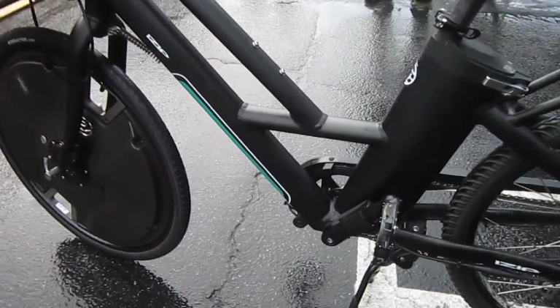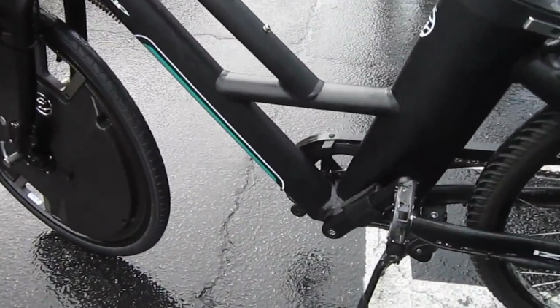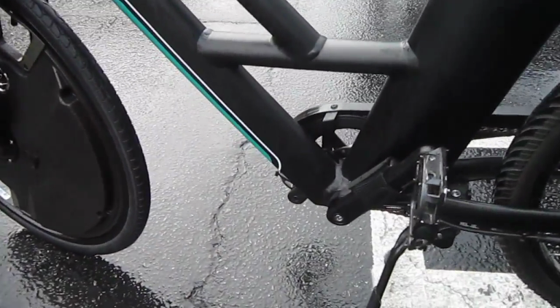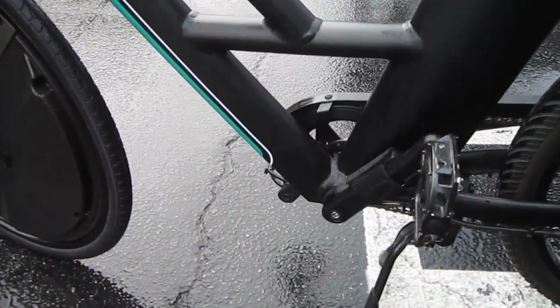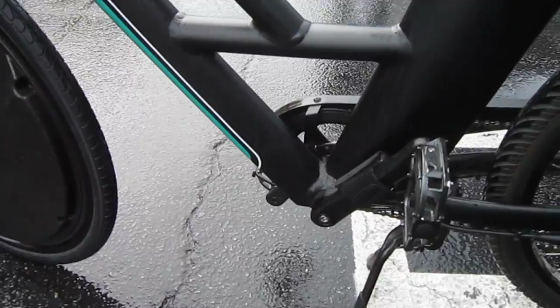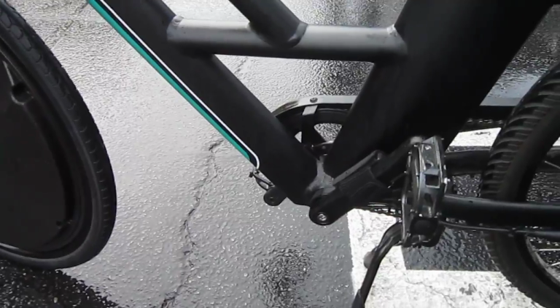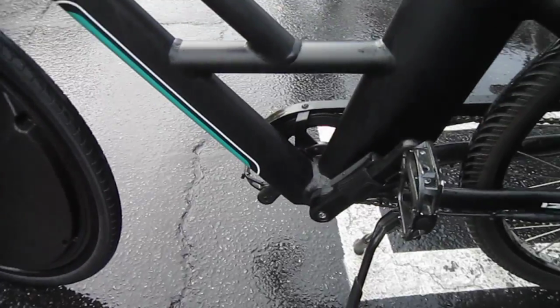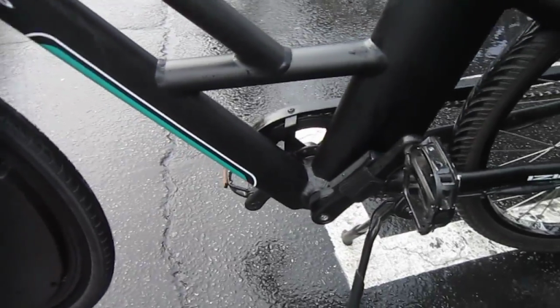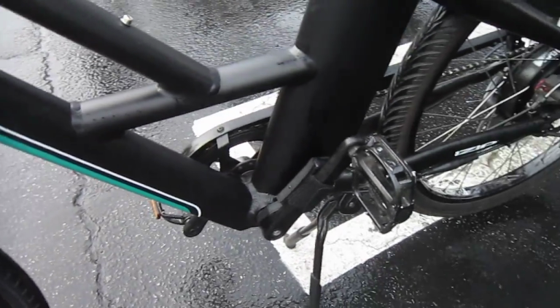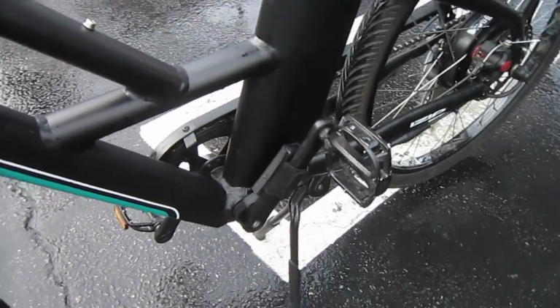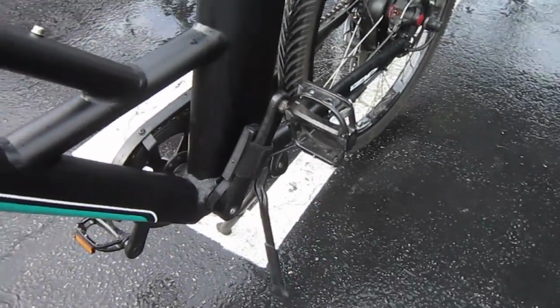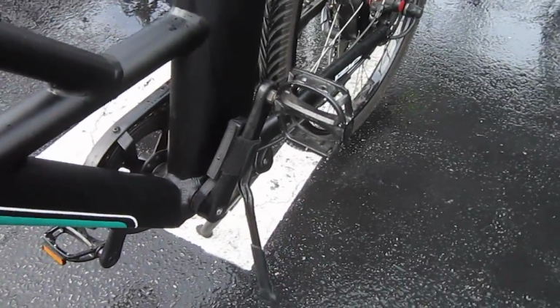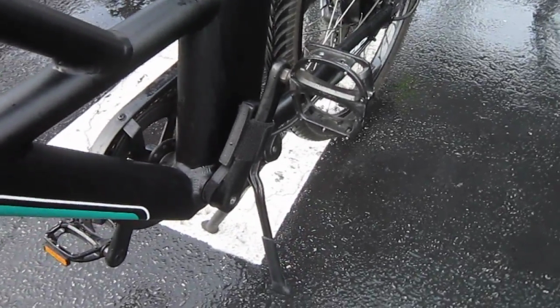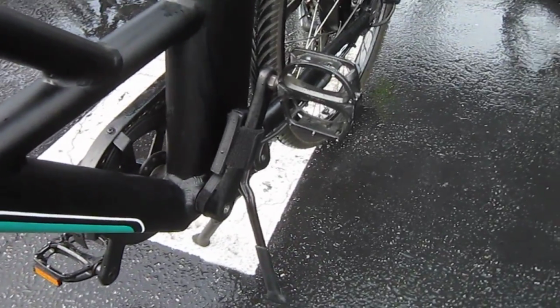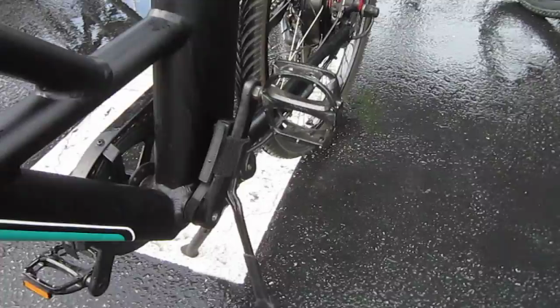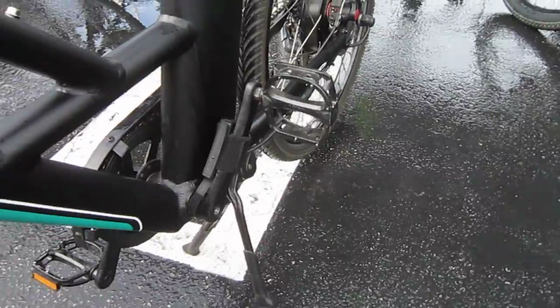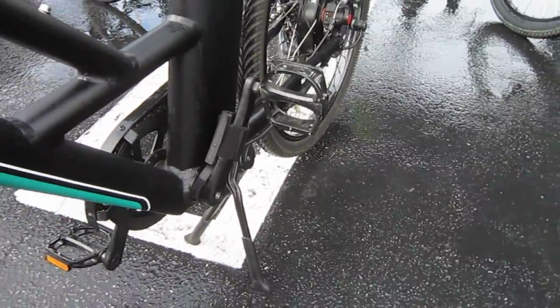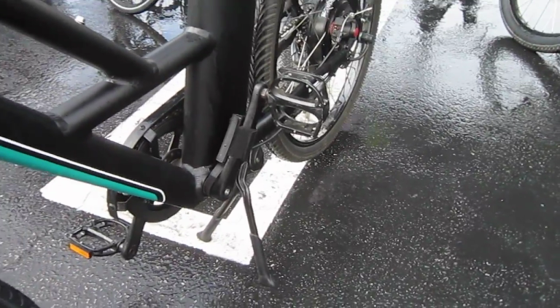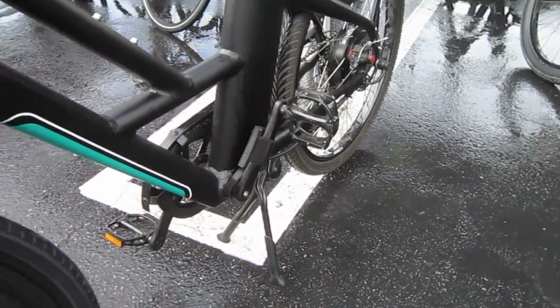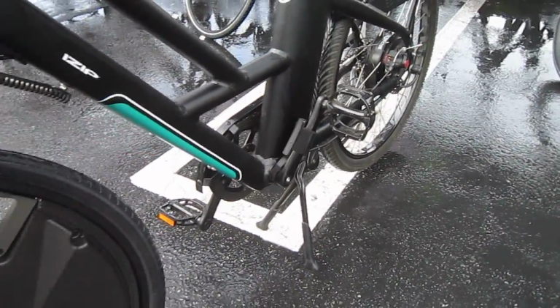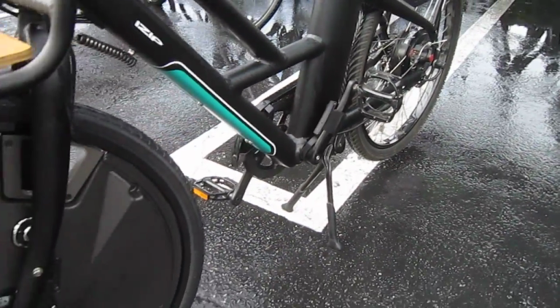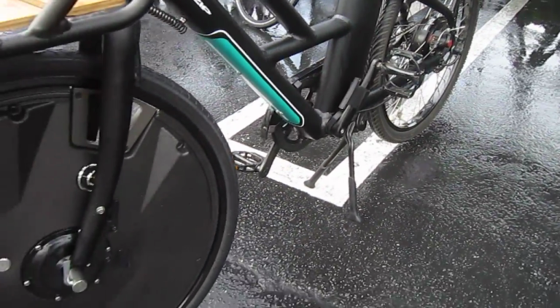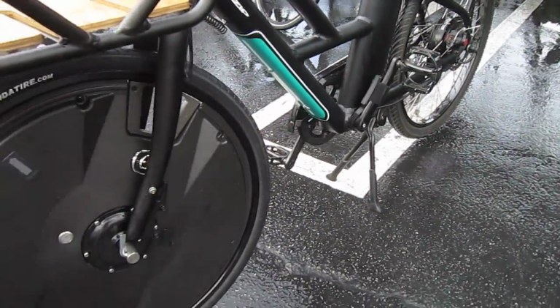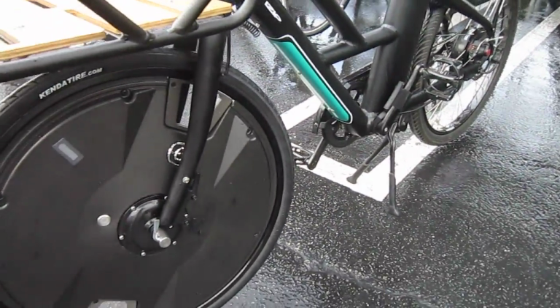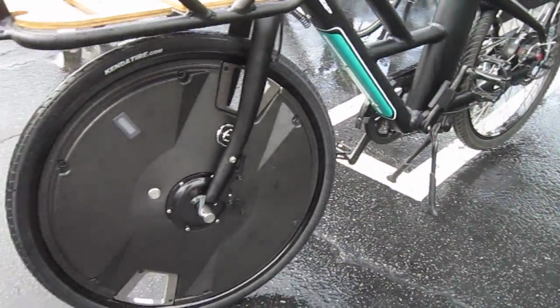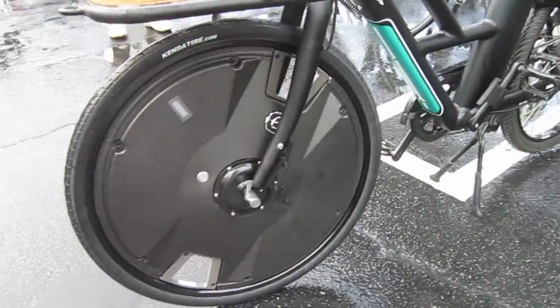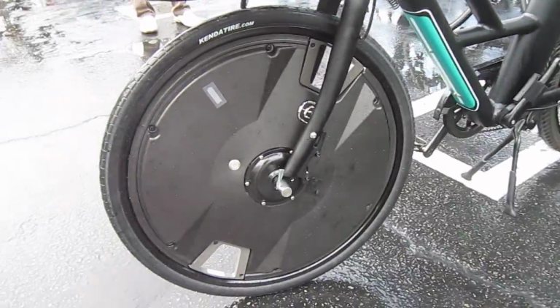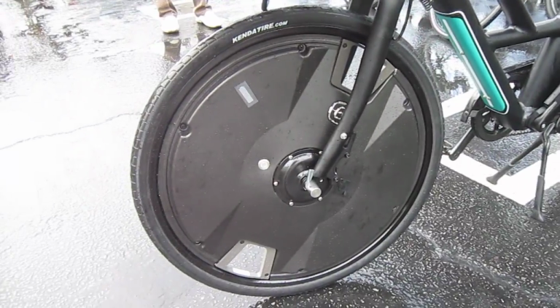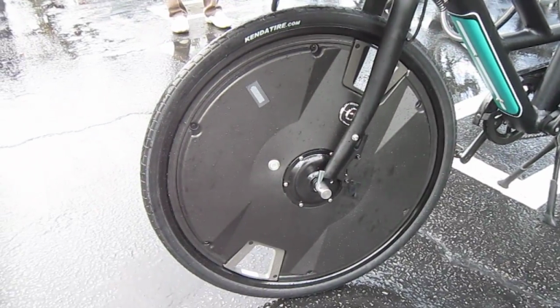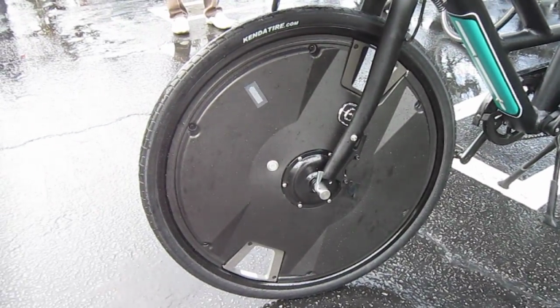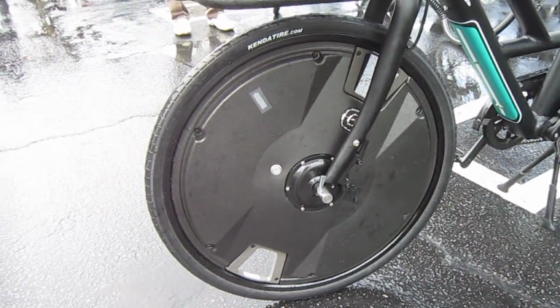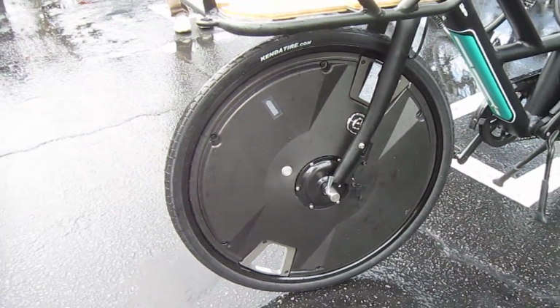We got a sensor on the pedals and that Velcros on. It has a little switch on it that tells when the pedals are moving. It comes with a tire, goes on in 30 seconds. The motor, battery, and controller are all built in to the wheel.